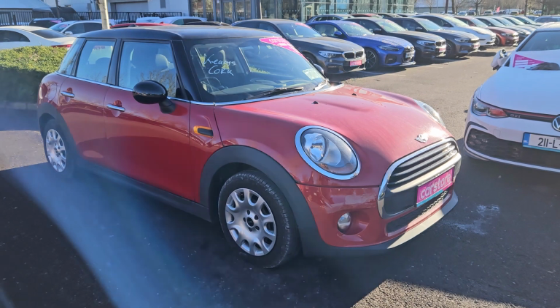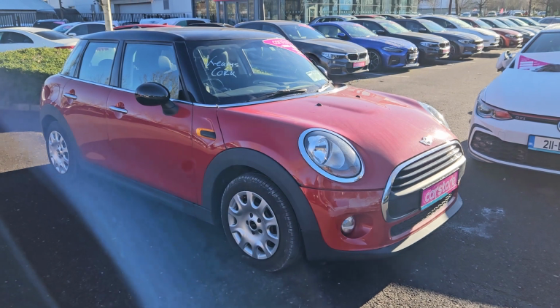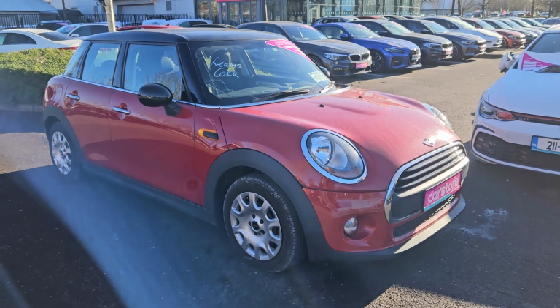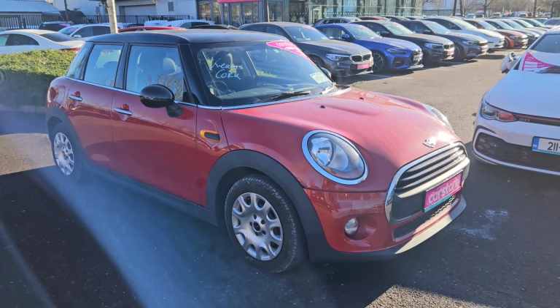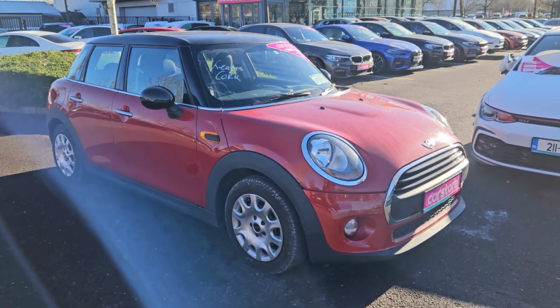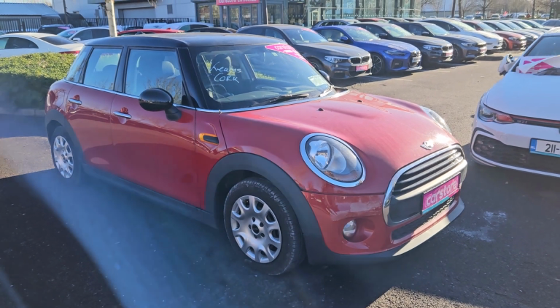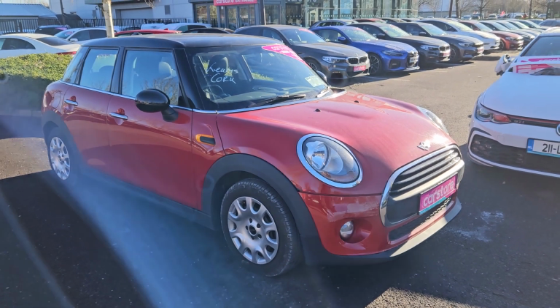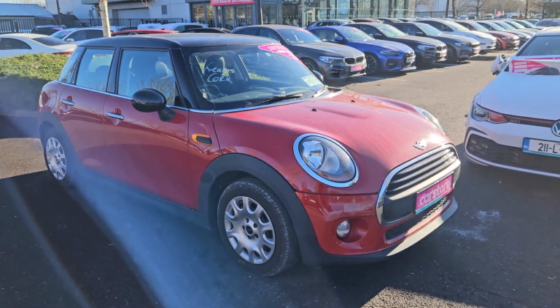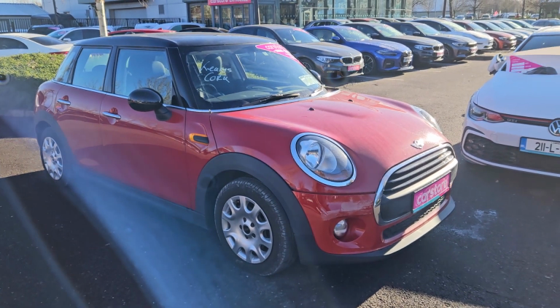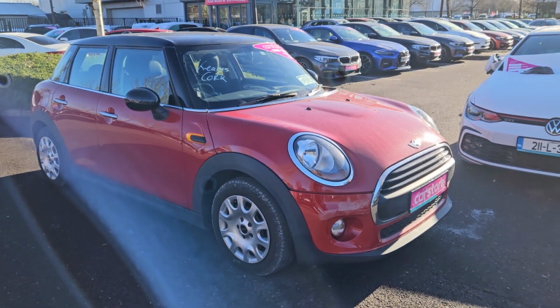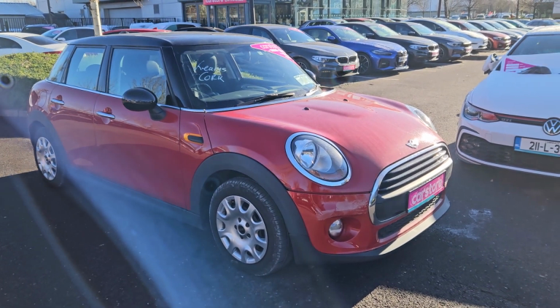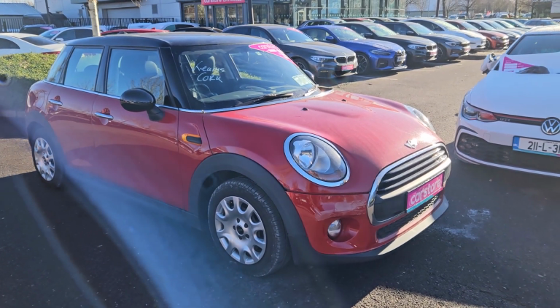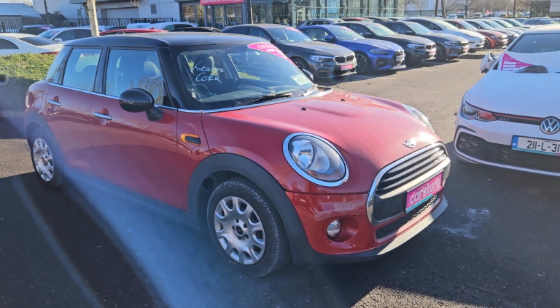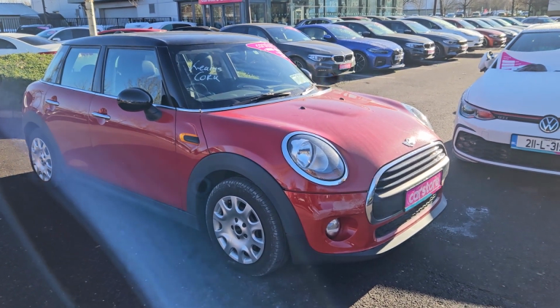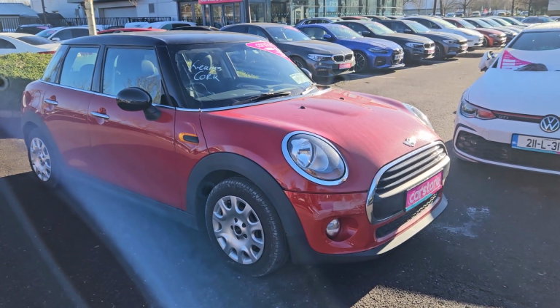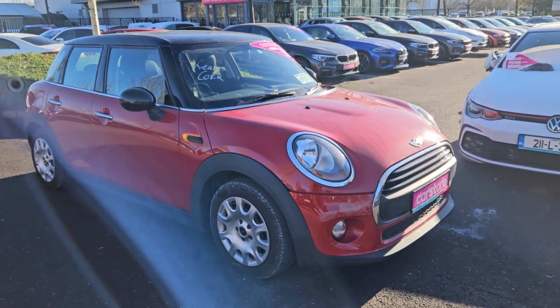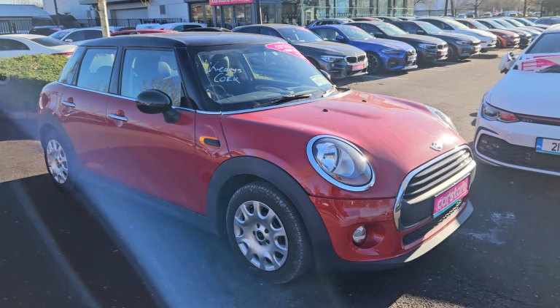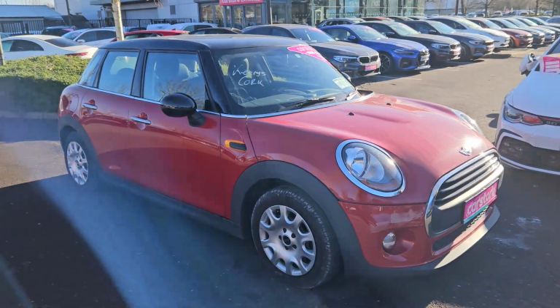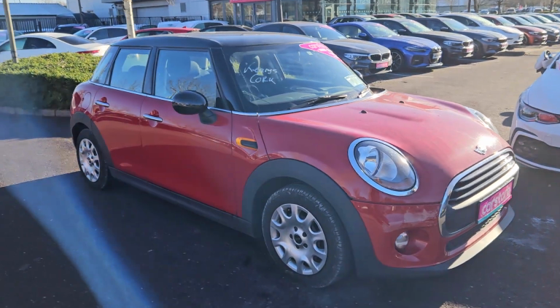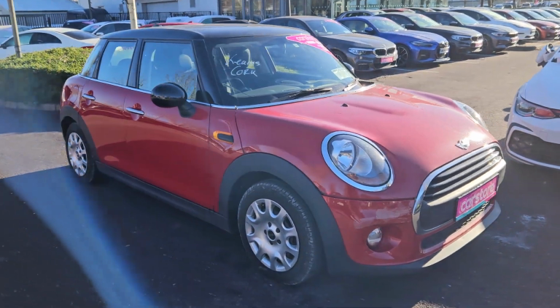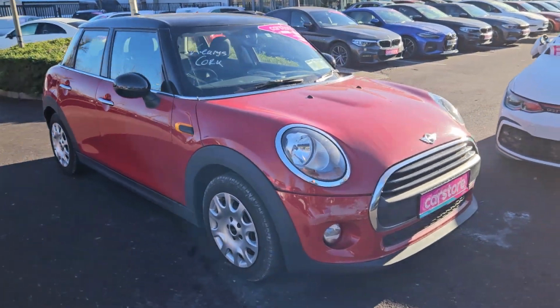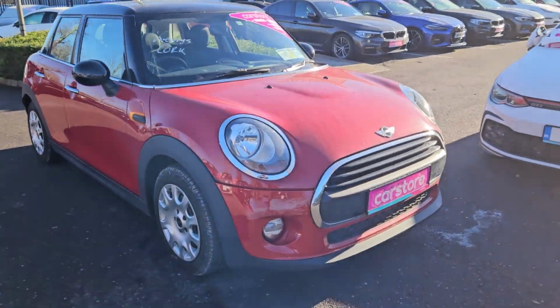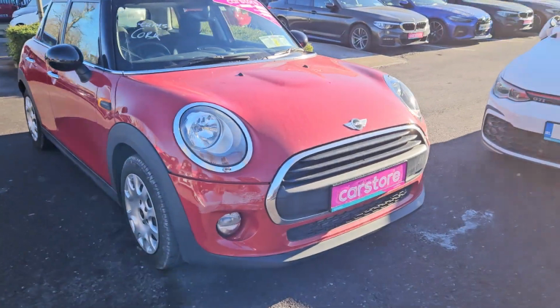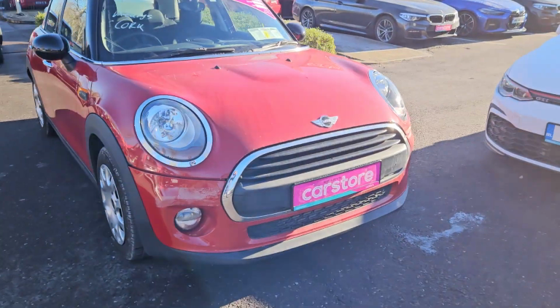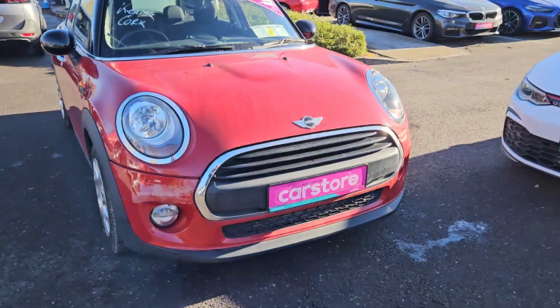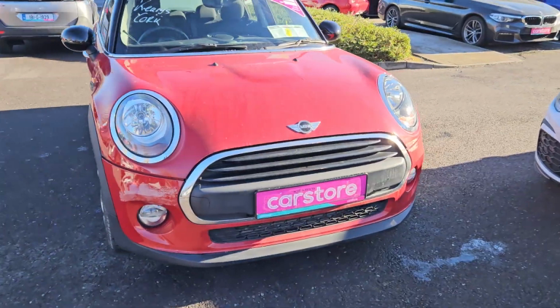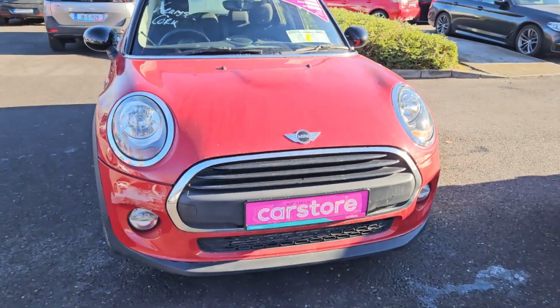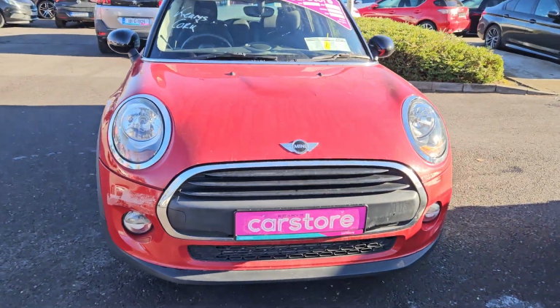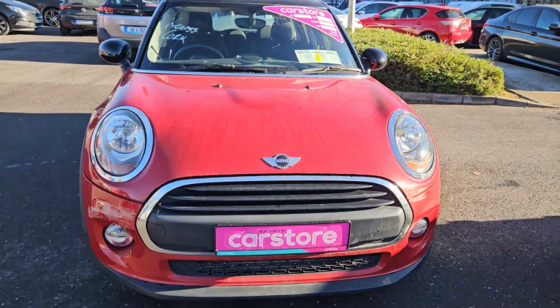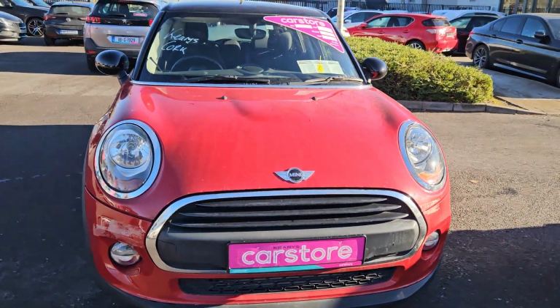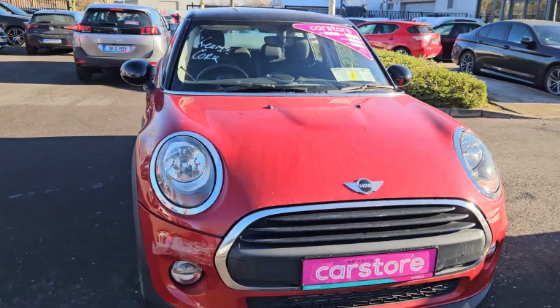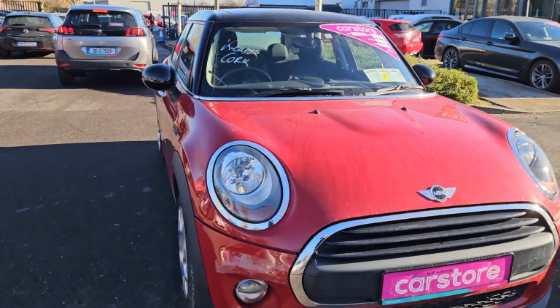Miguel here from Keri's Car Store, wanted to do a quick presentation on this beautiful 2016 Mini Cooper five-door. As you can see how beautiful this car is, finished in a metallic red.